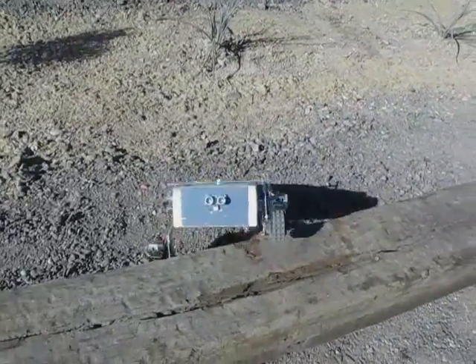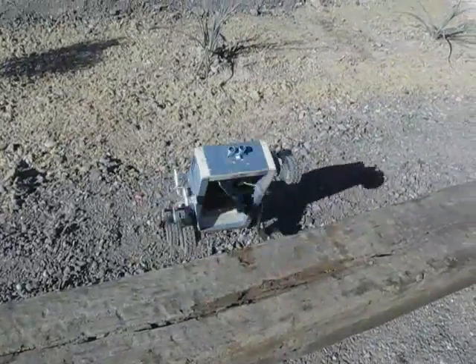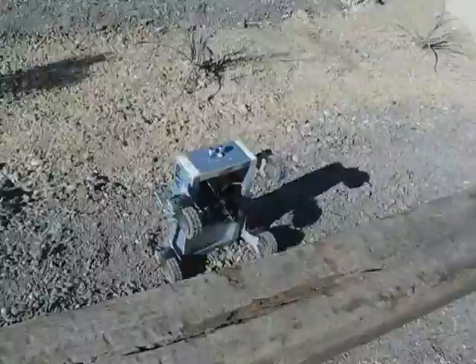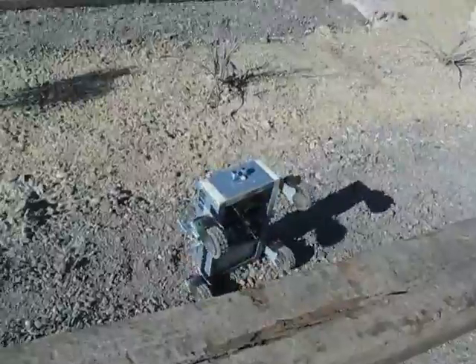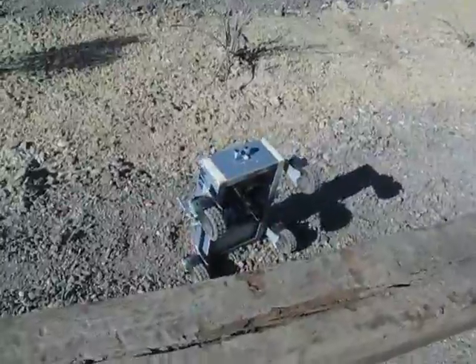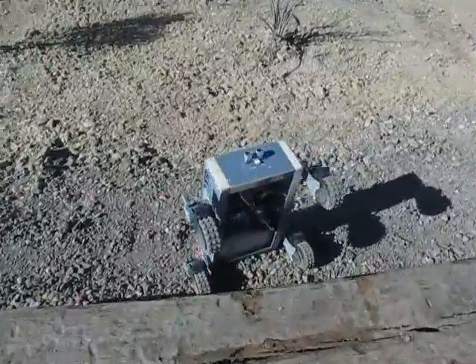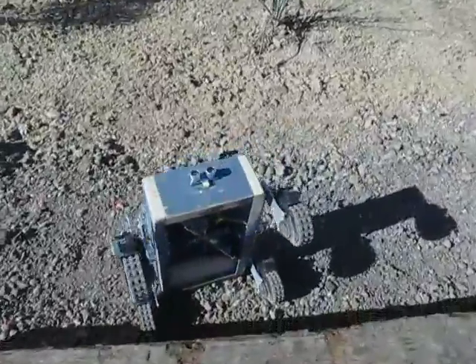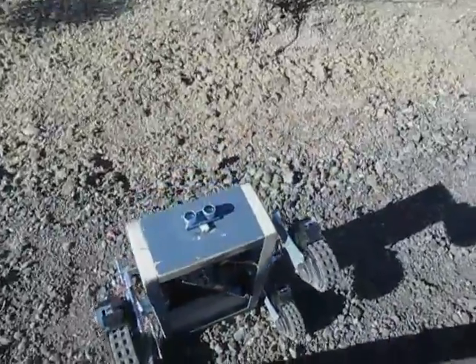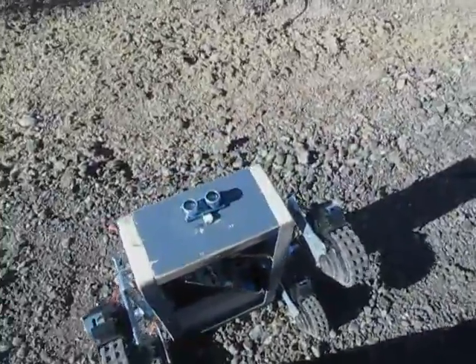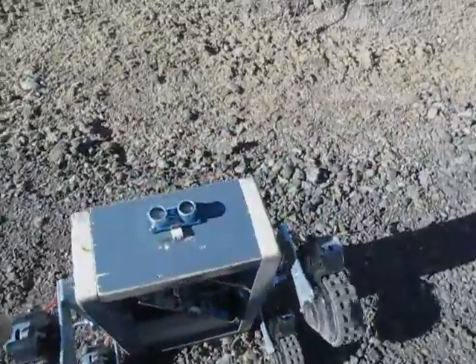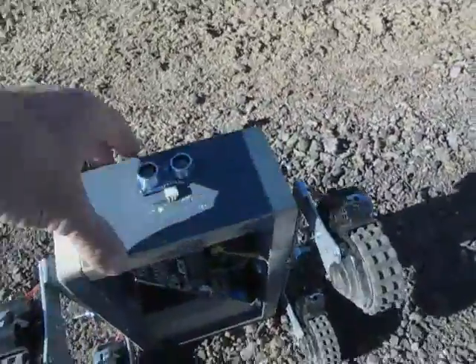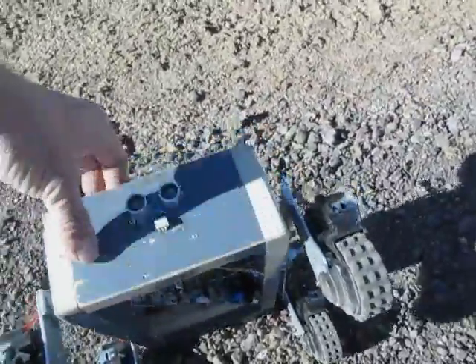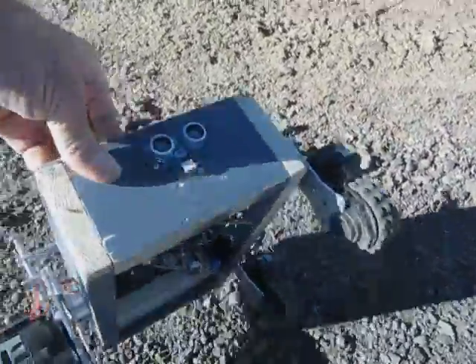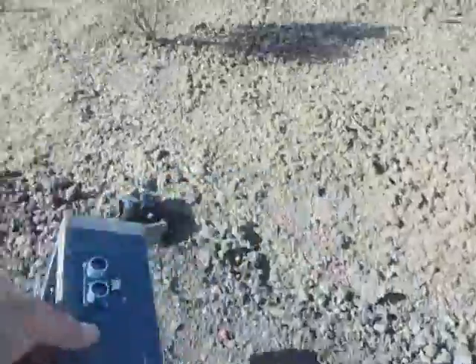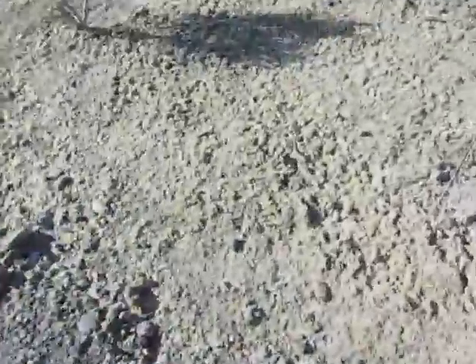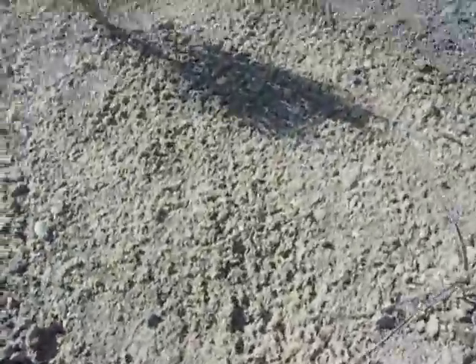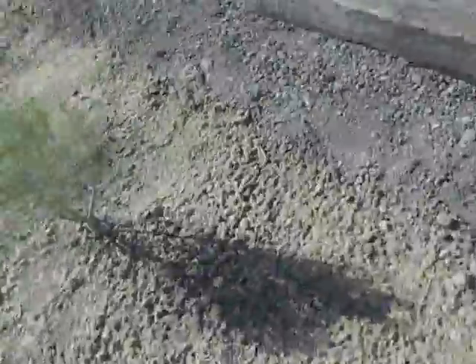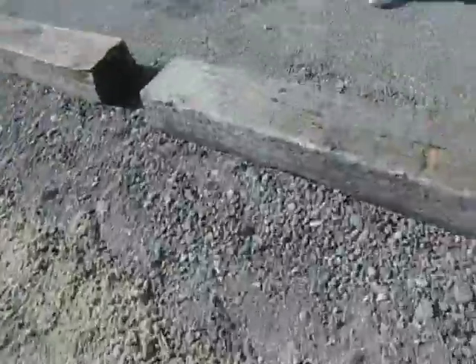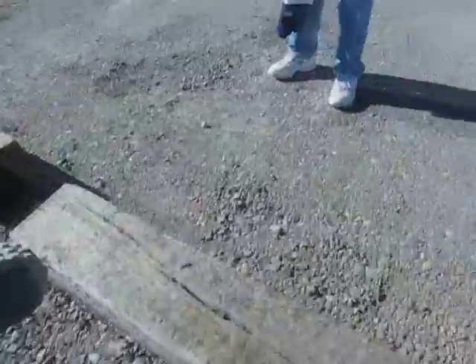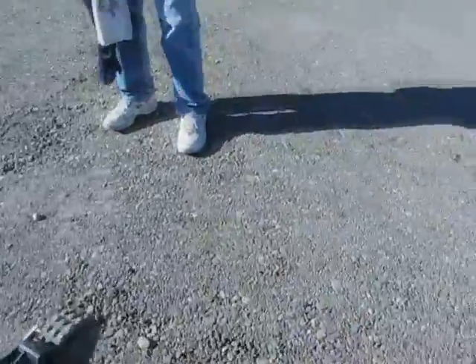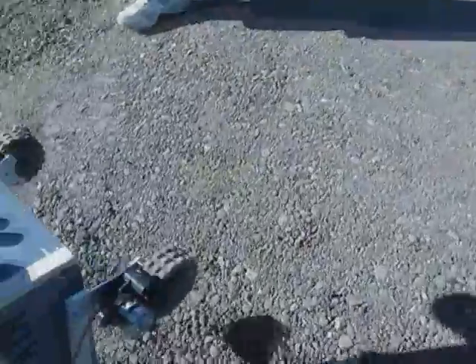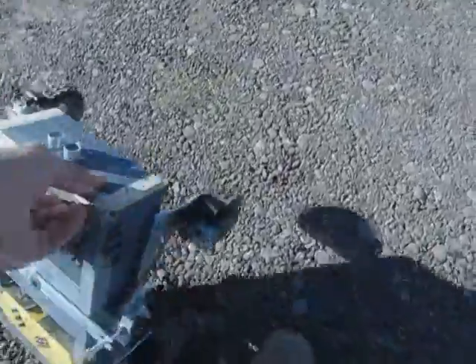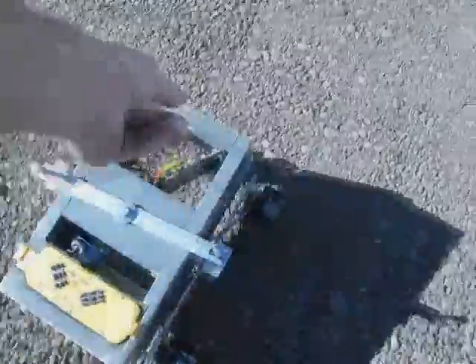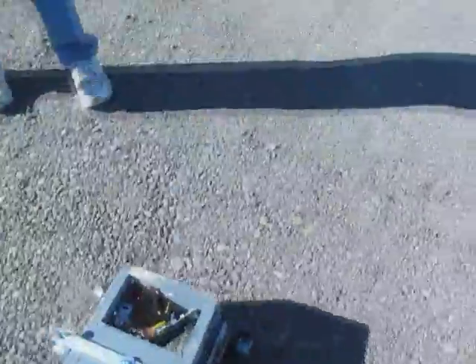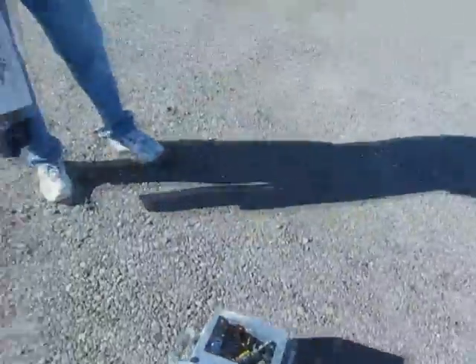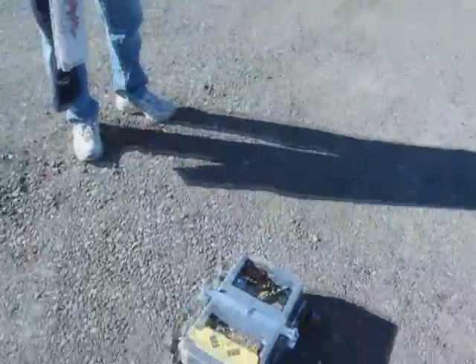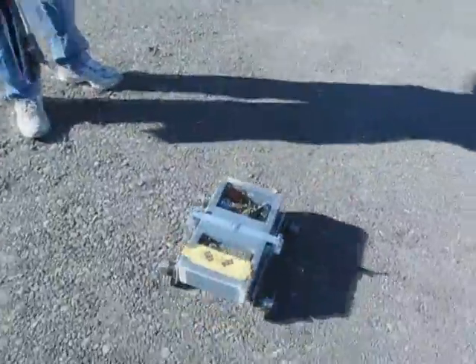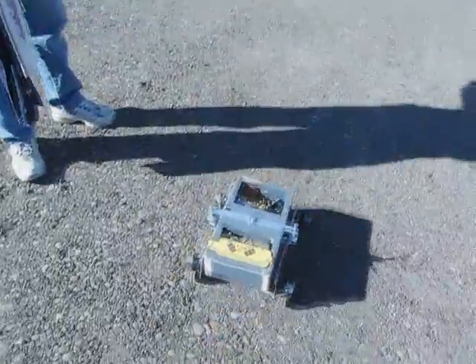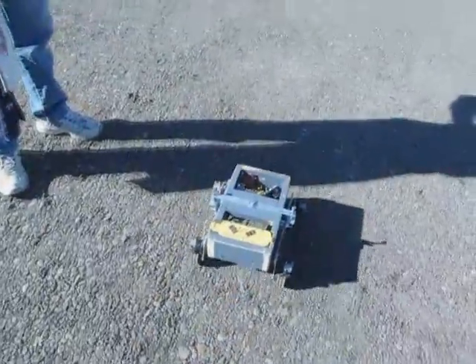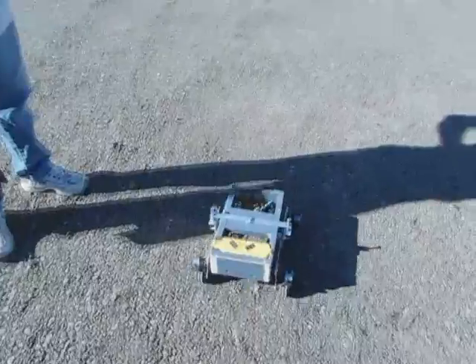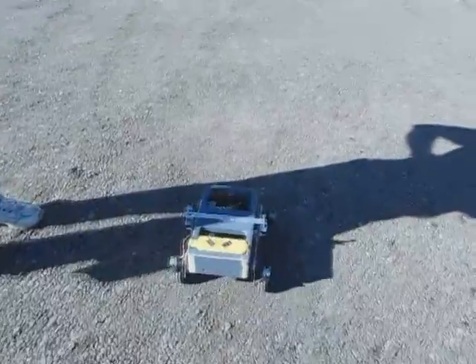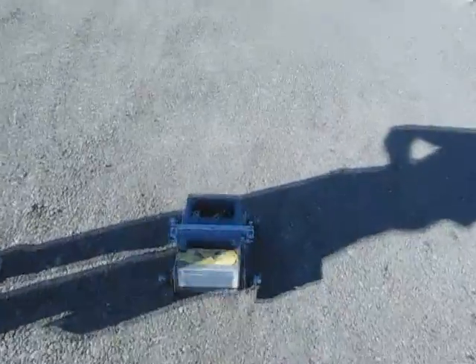It's determined to try to climb over one of those. If the battery was in the middle, you know what, it just might do it — if it was ballasted right, the battery was in the right spot.